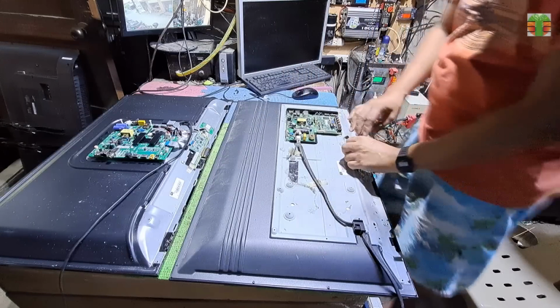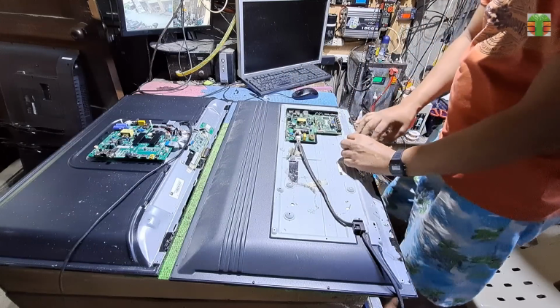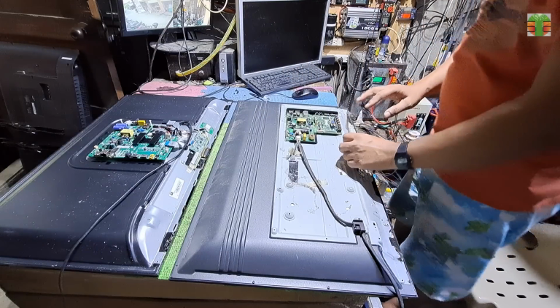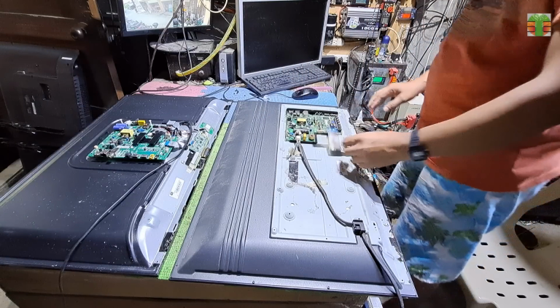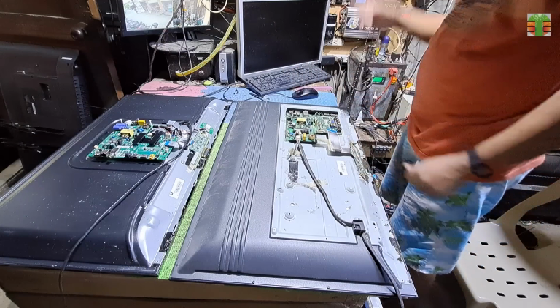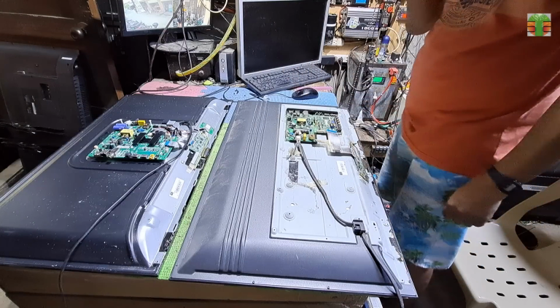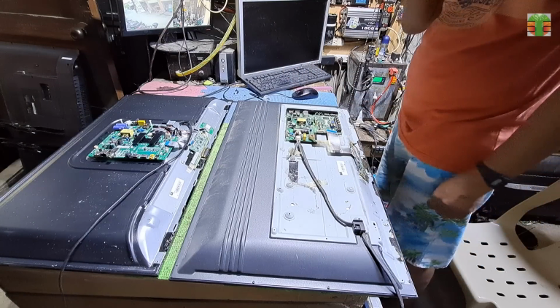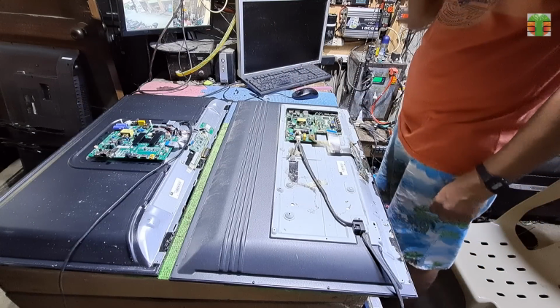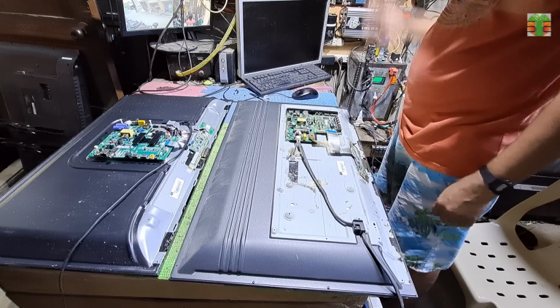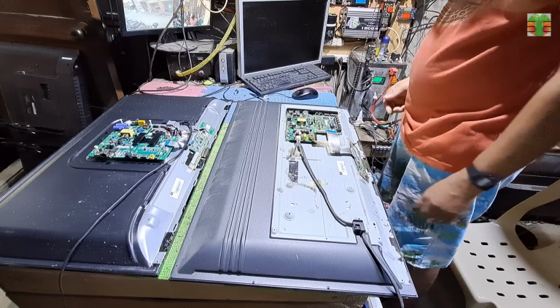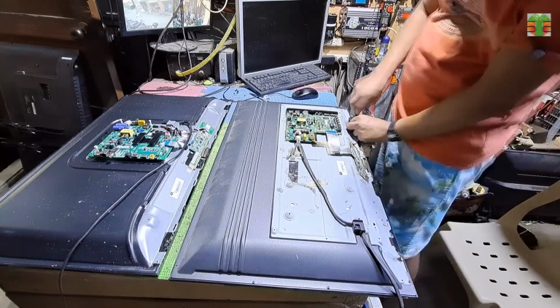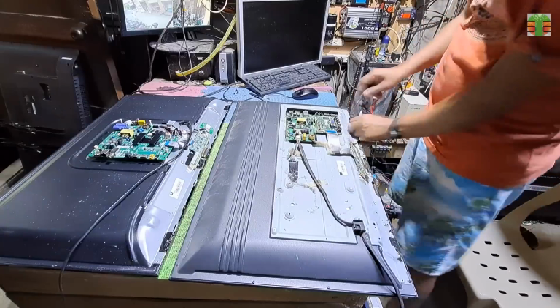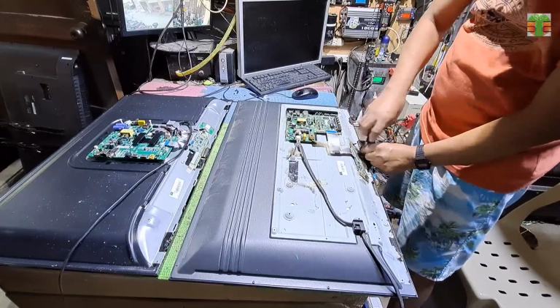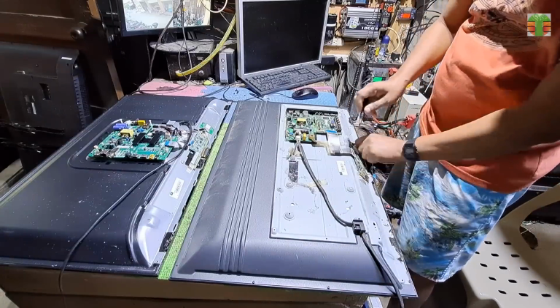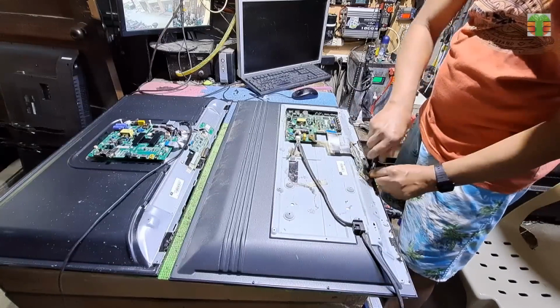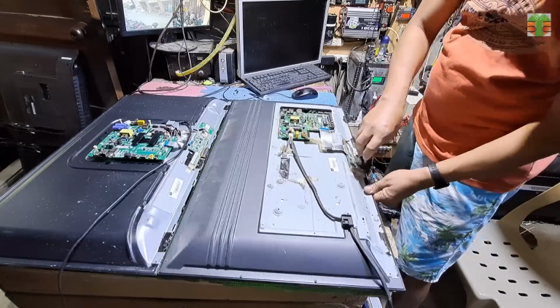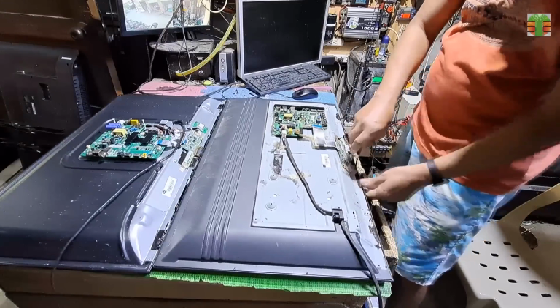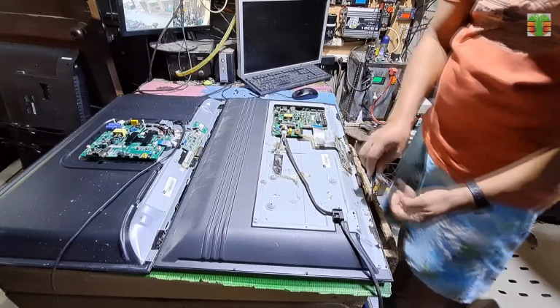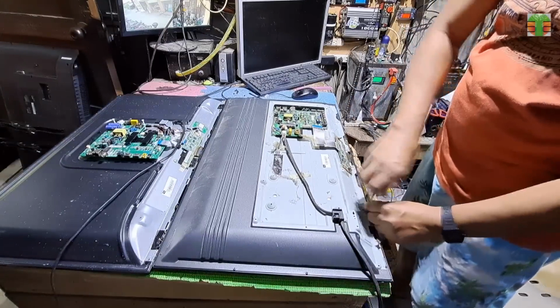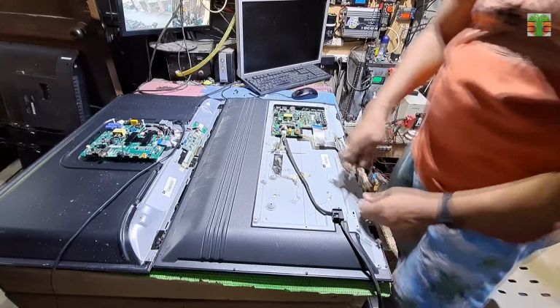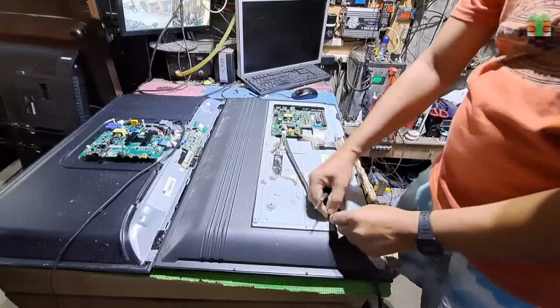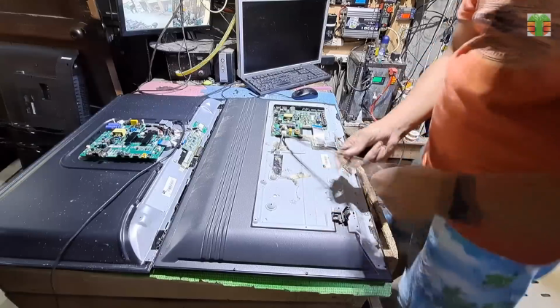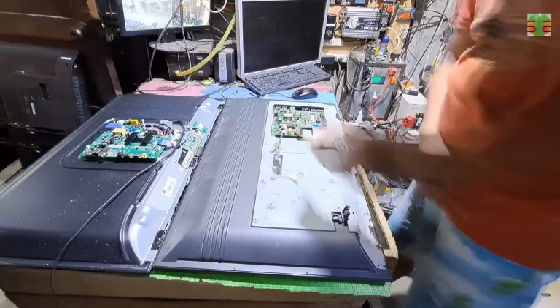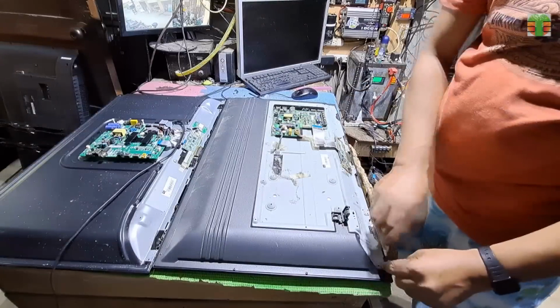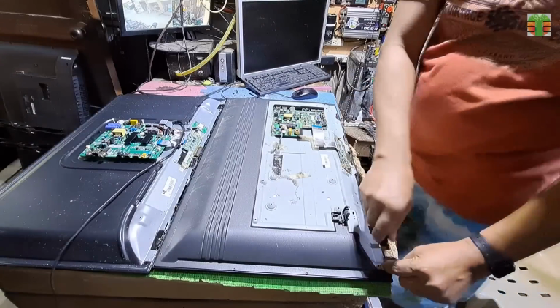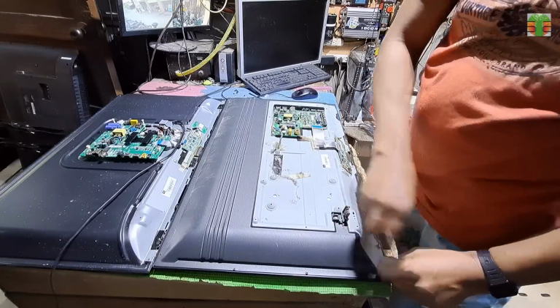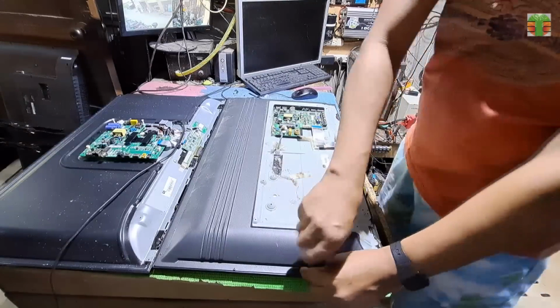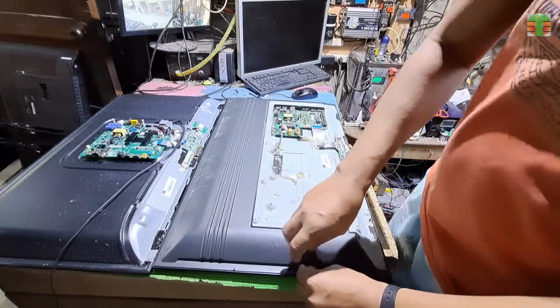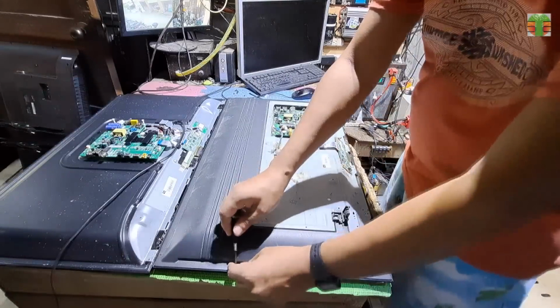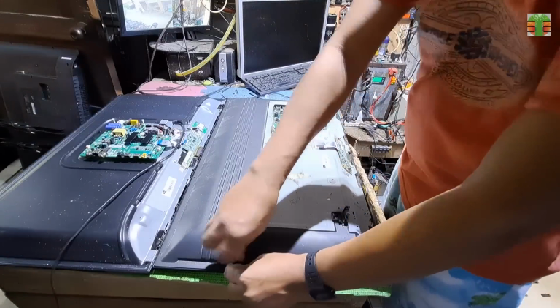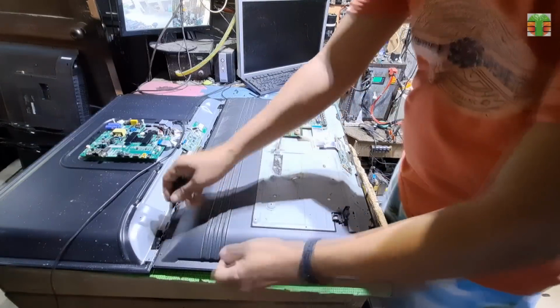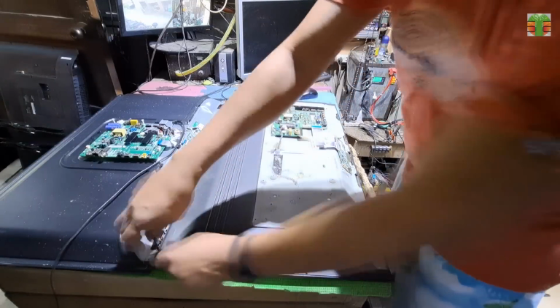We will remove this LVDS connector and solder it to the empty LVDS connector, and hope that it will work. Let's first swap the LCD panel.